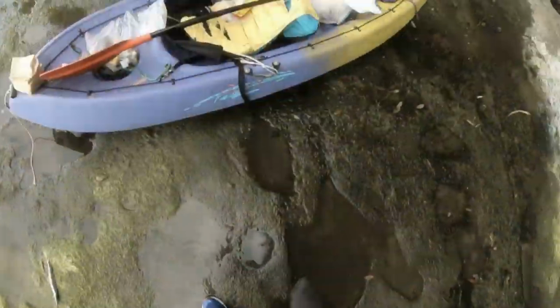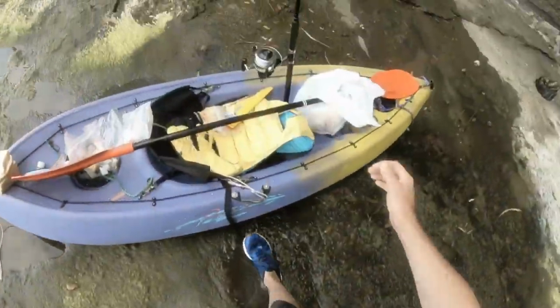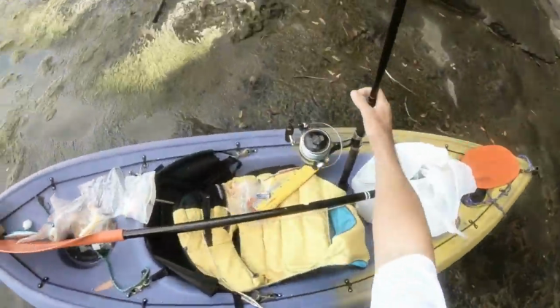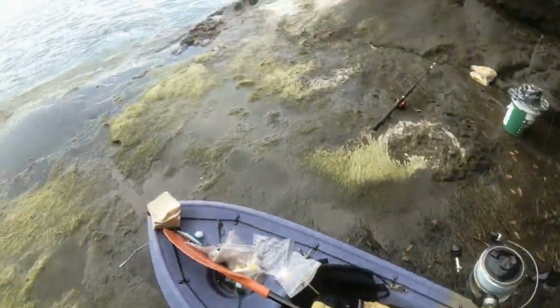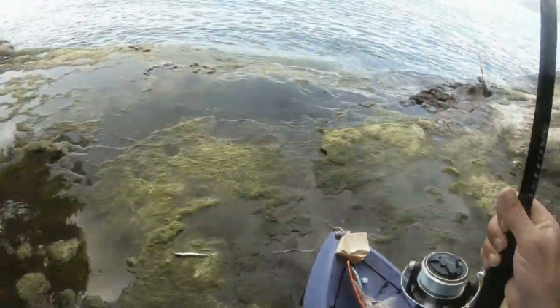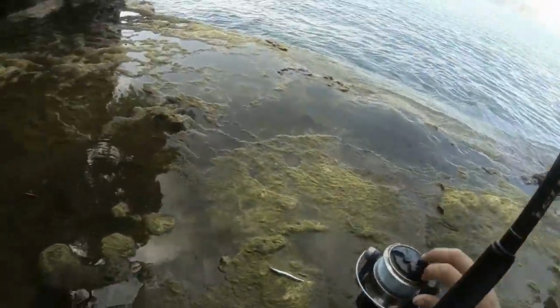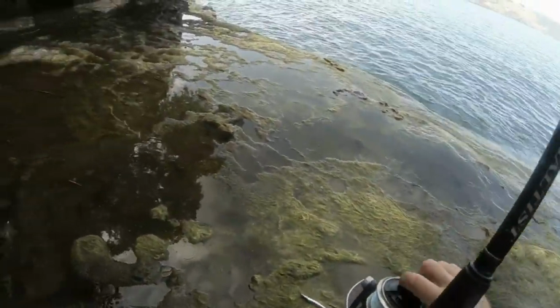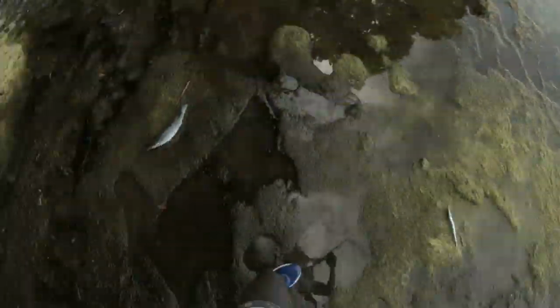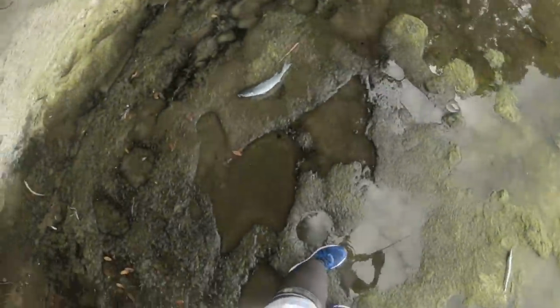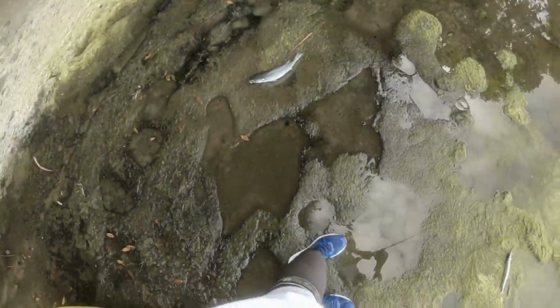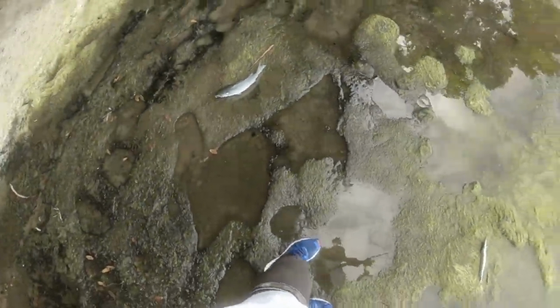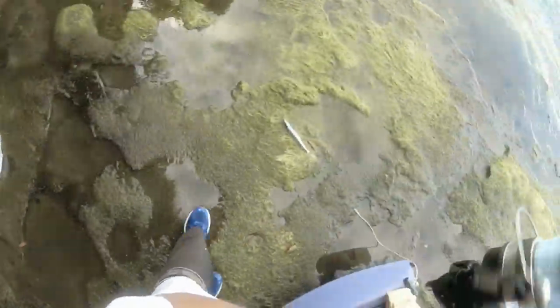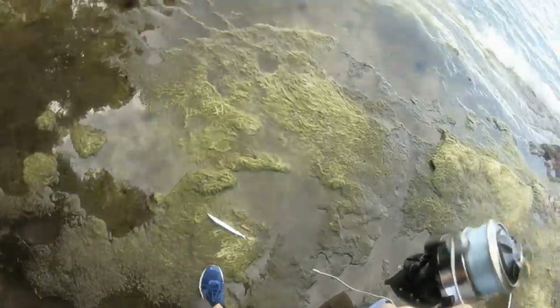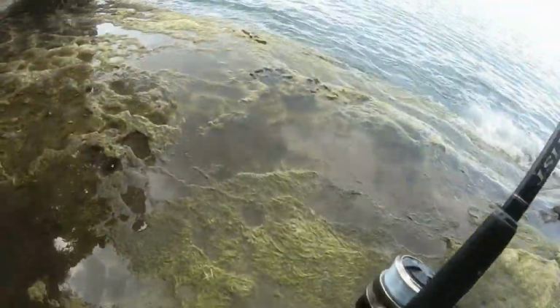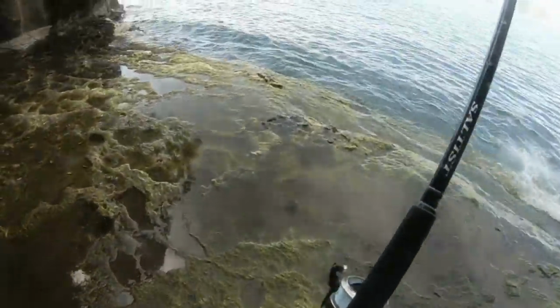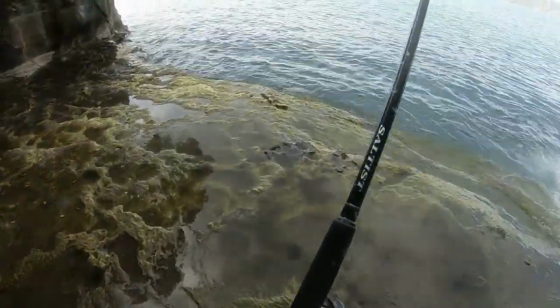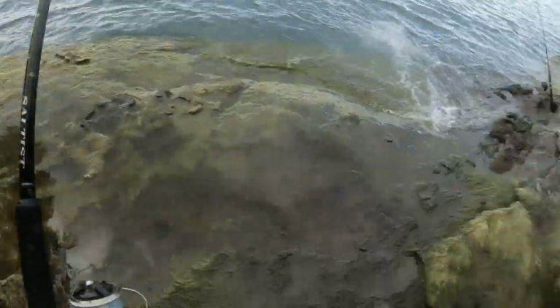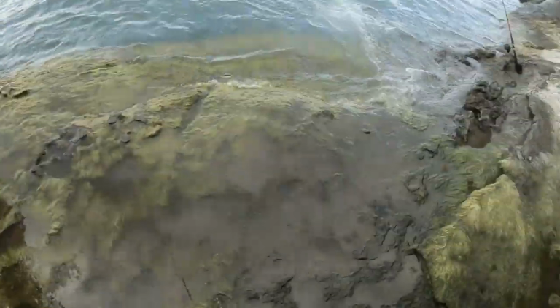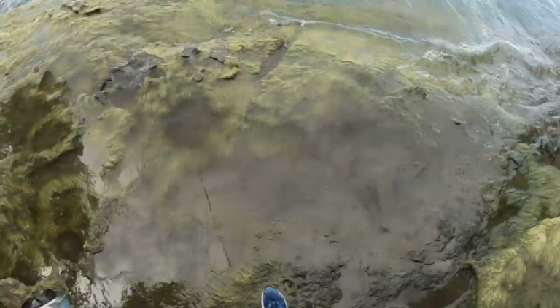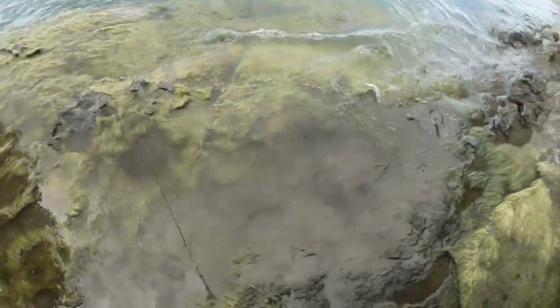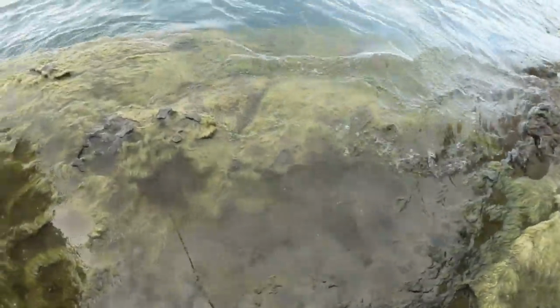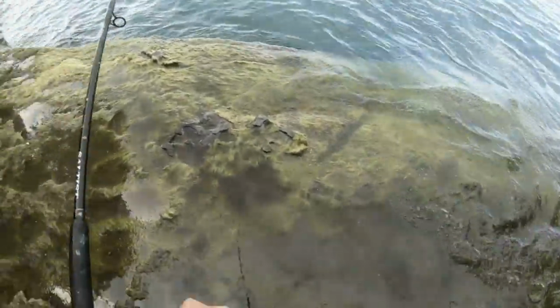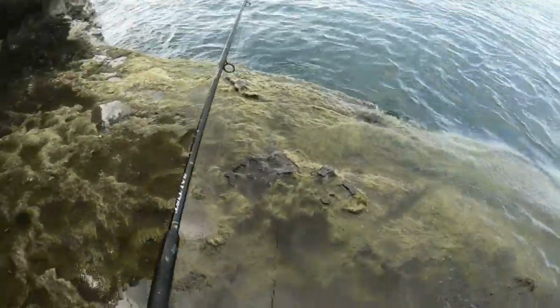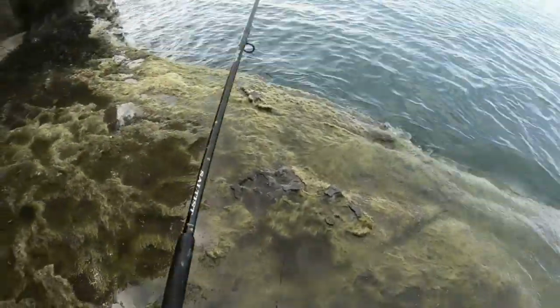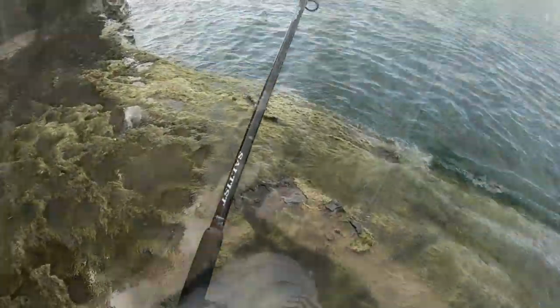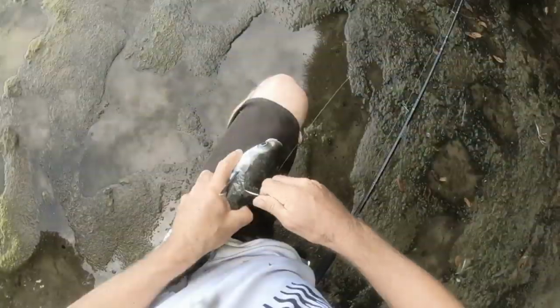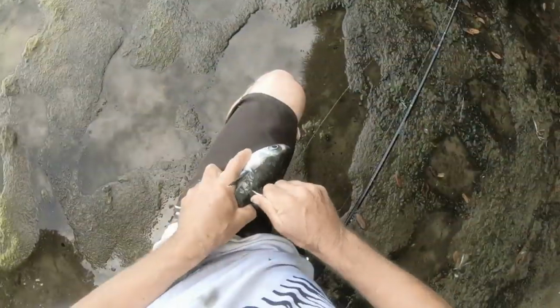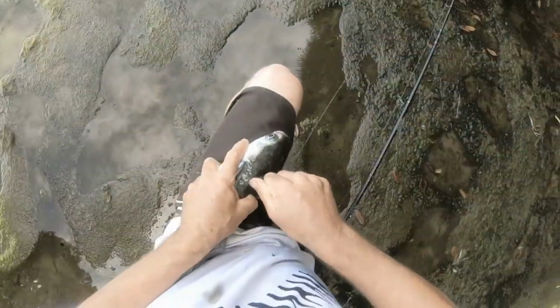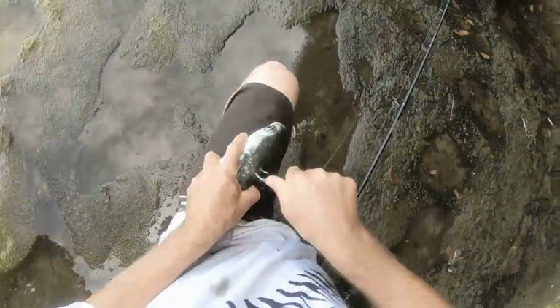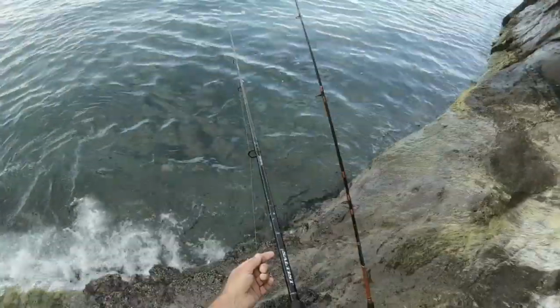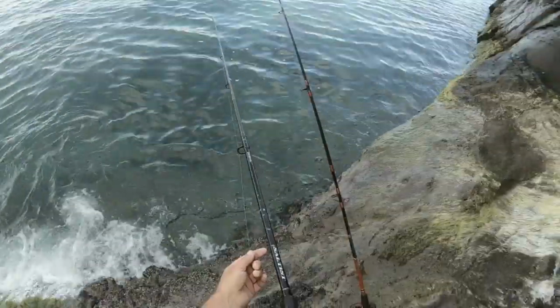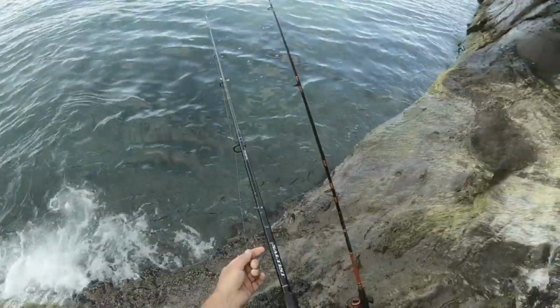Then again, sometimes you just get lucky — they just got washed up onto the shoreline. Going out for a live bait. Wicked. They just got washed up onto the shoreline. The perfect livey.